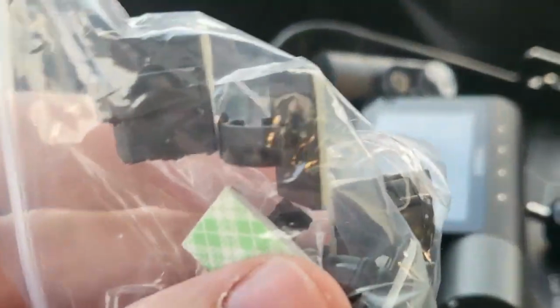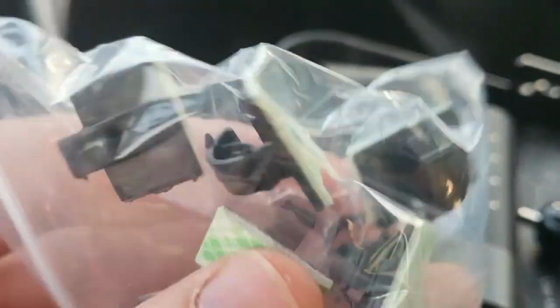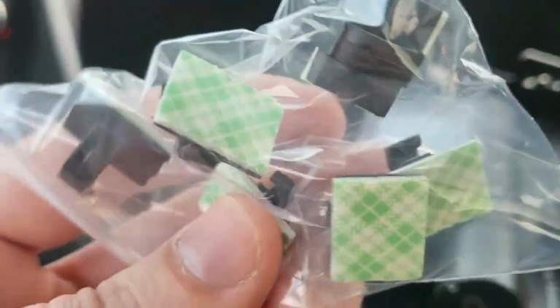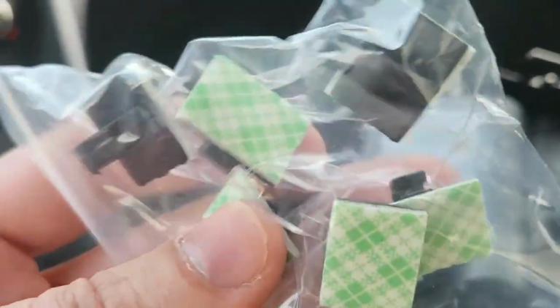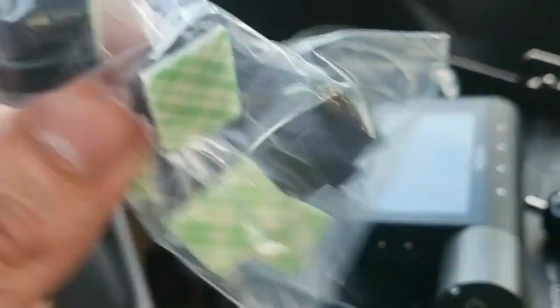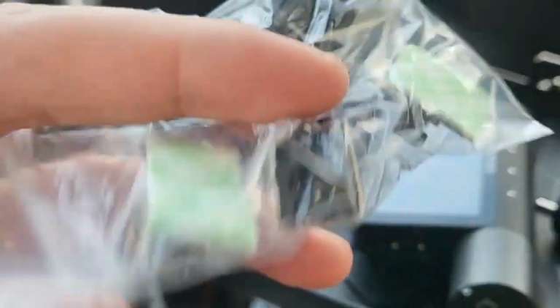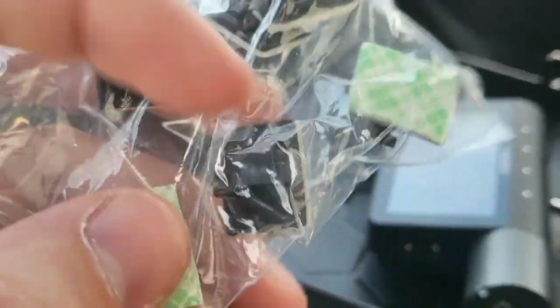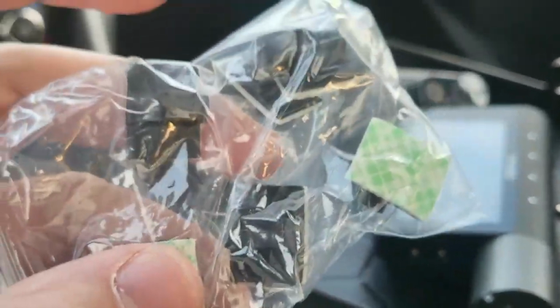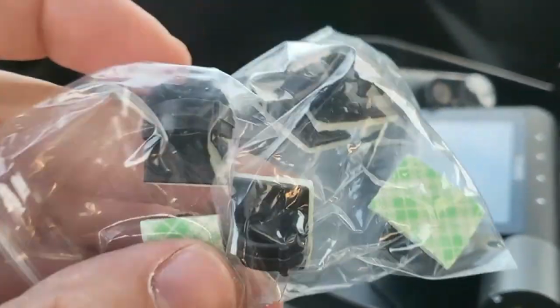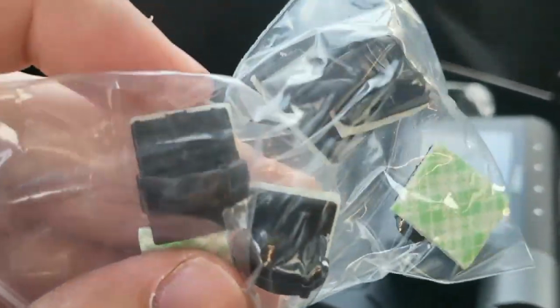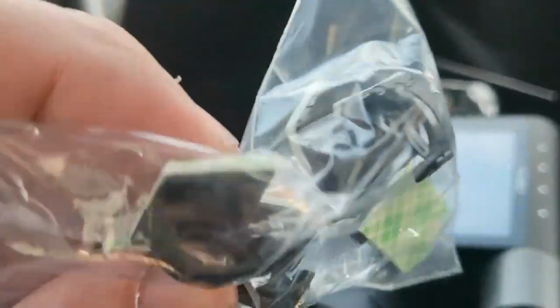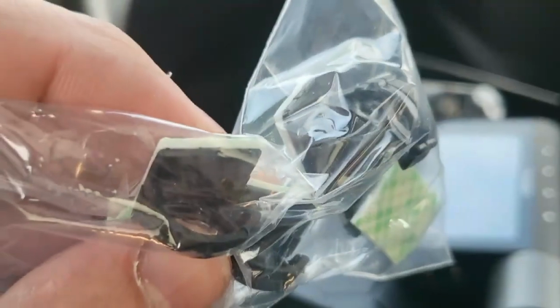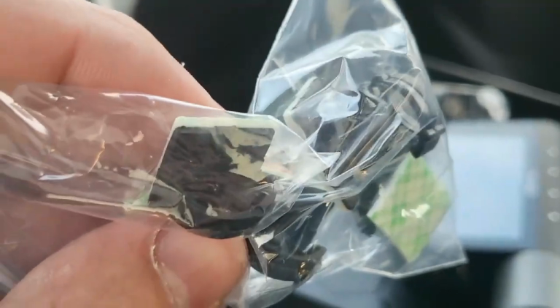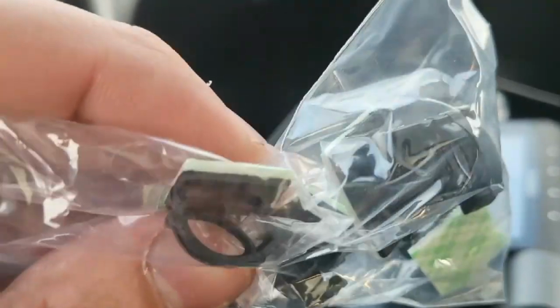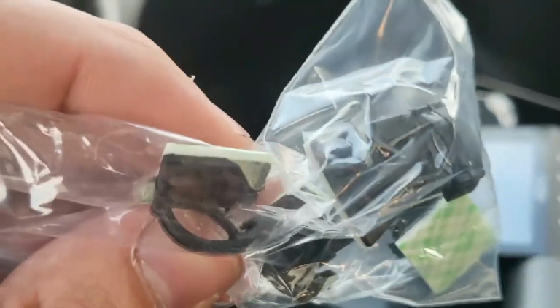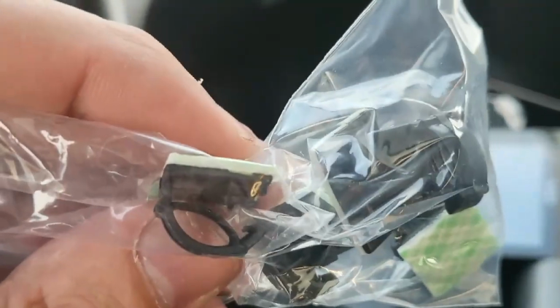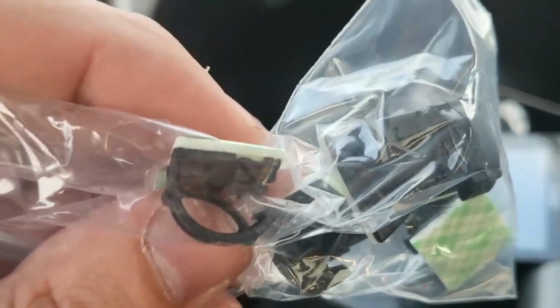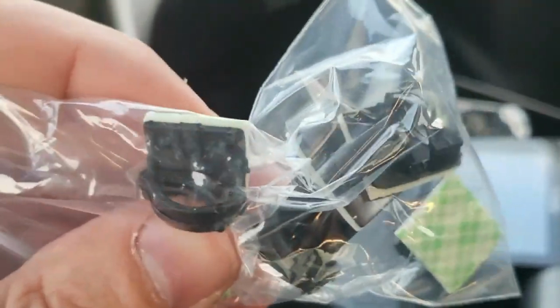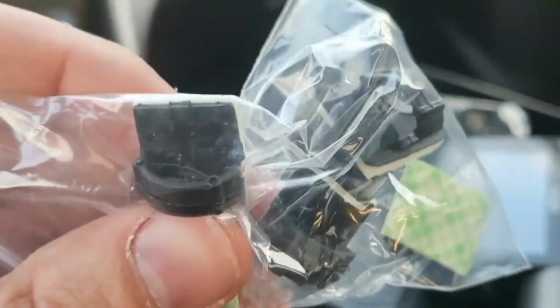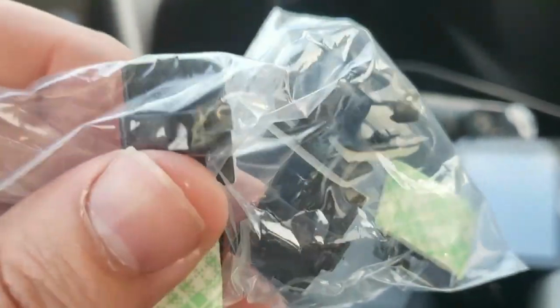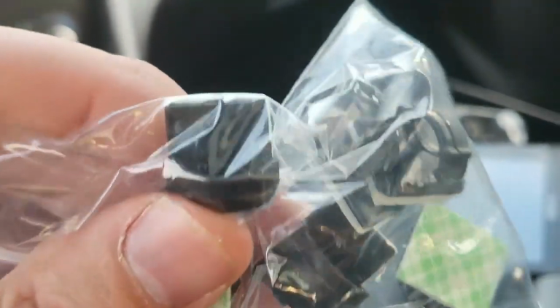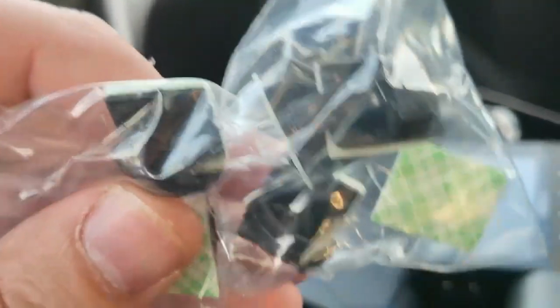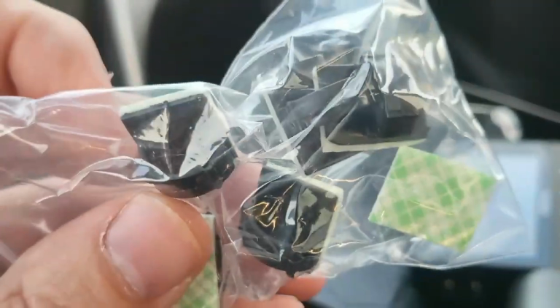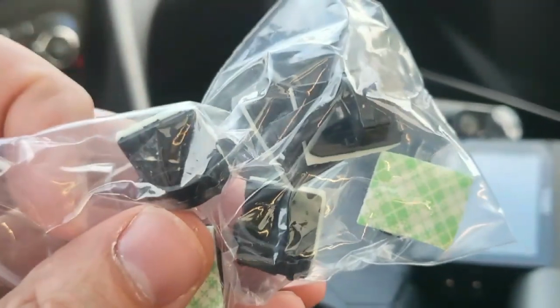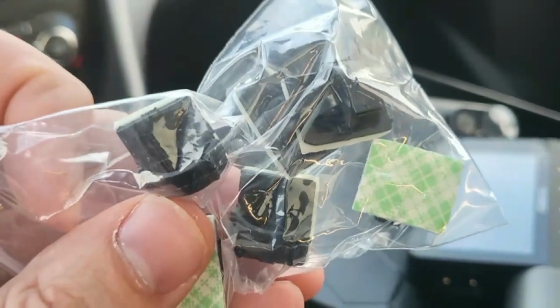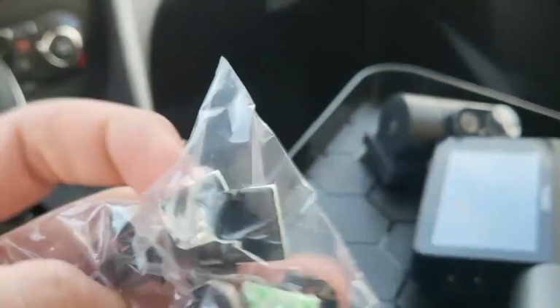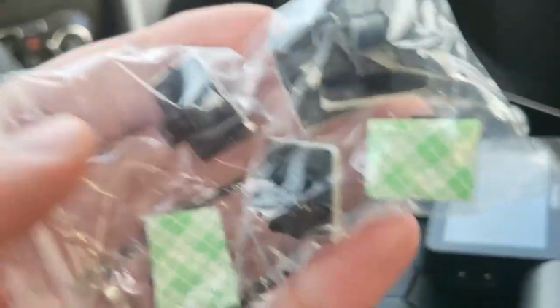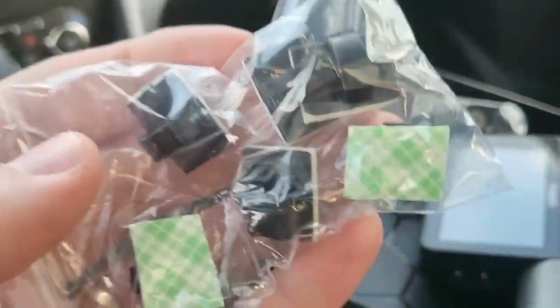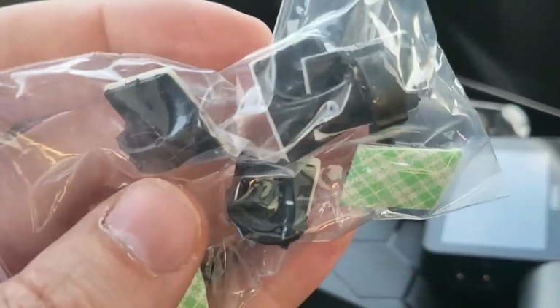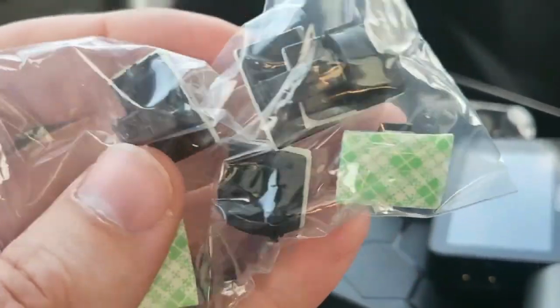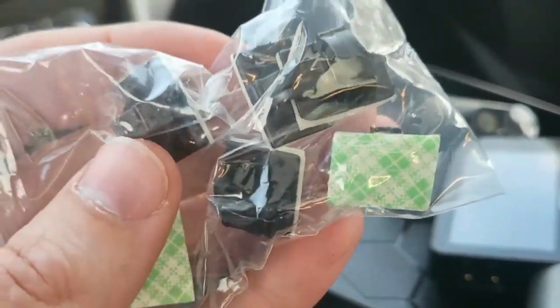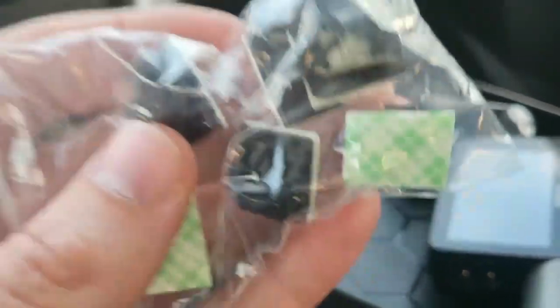They thought of everything. I didn't get this with the other dash cams. These are stickers so you can run your cable neatly and it's not sticking out like a sore thumb. These are cable holders — how cool.